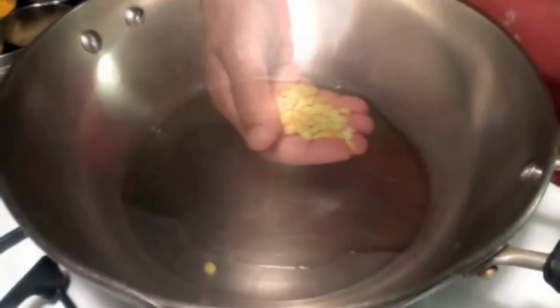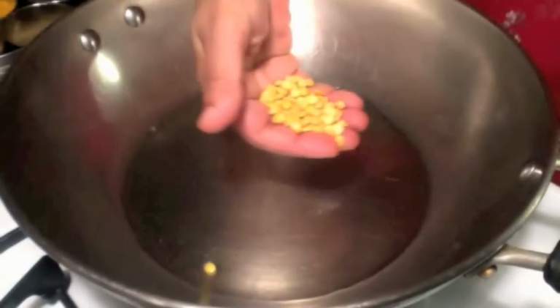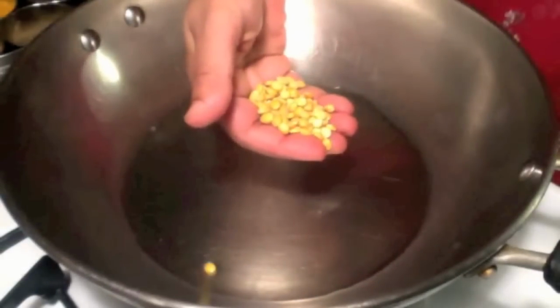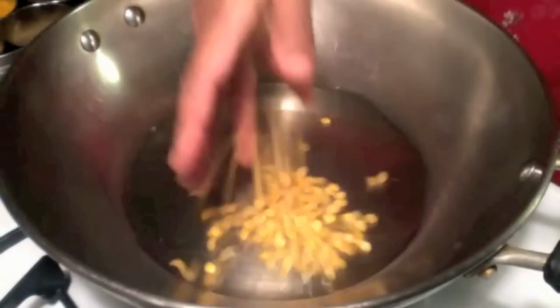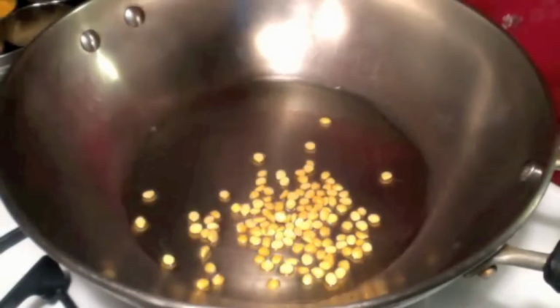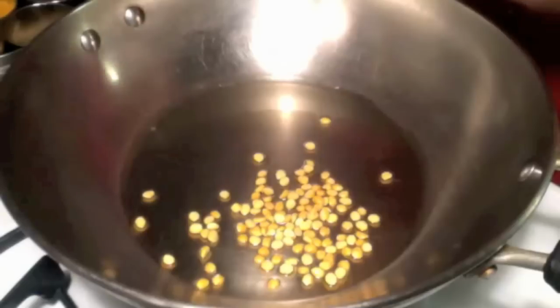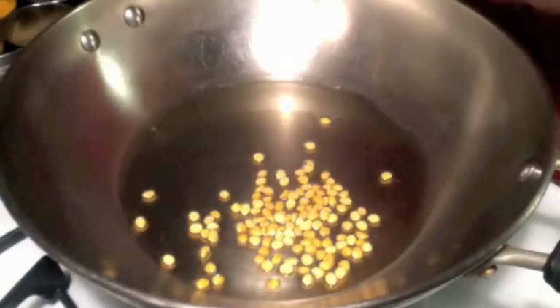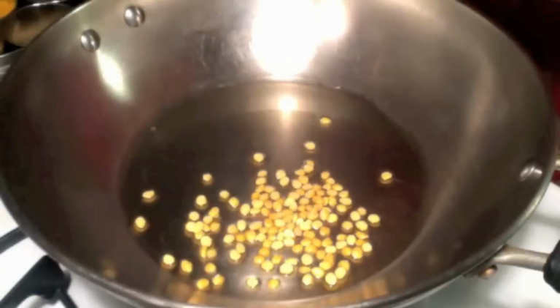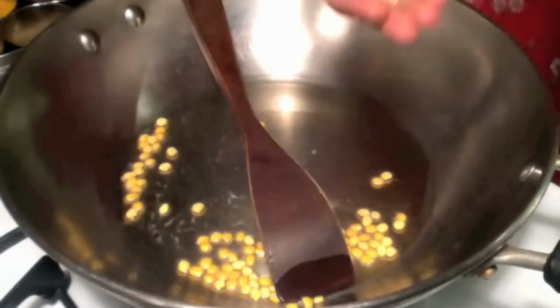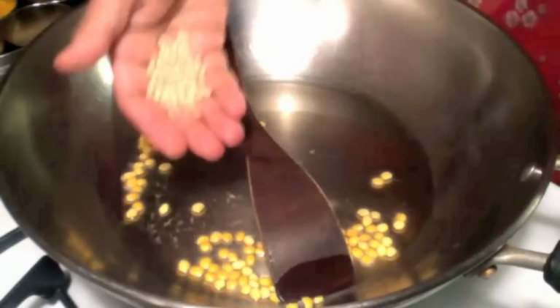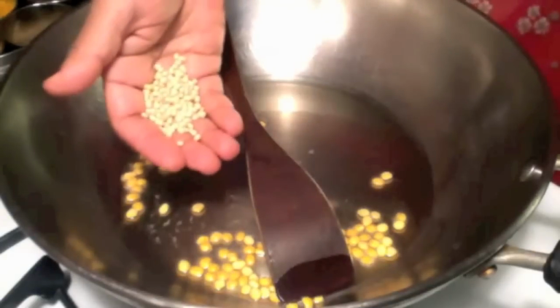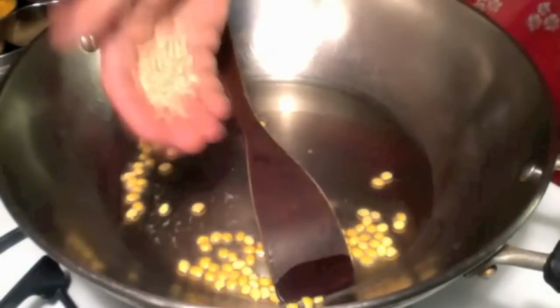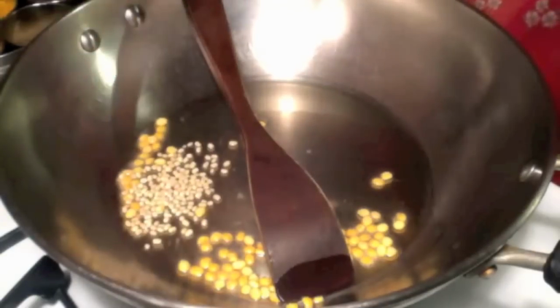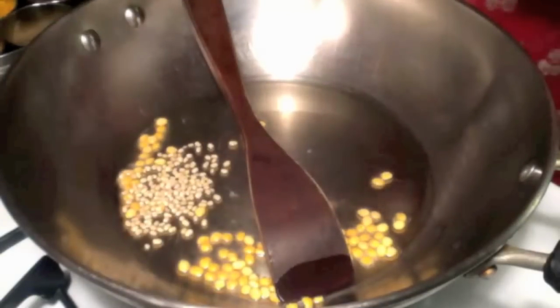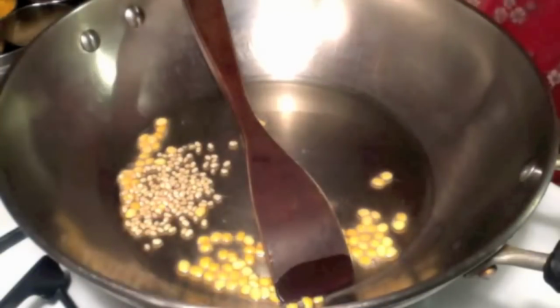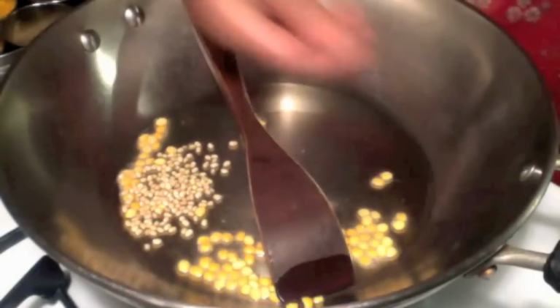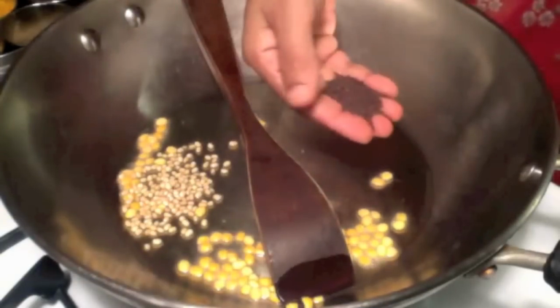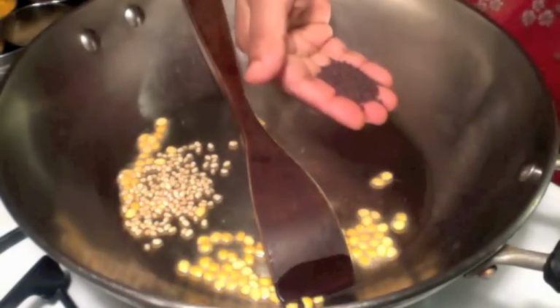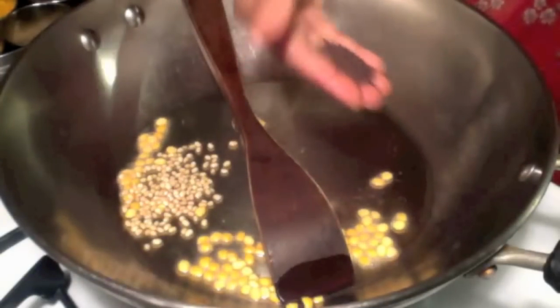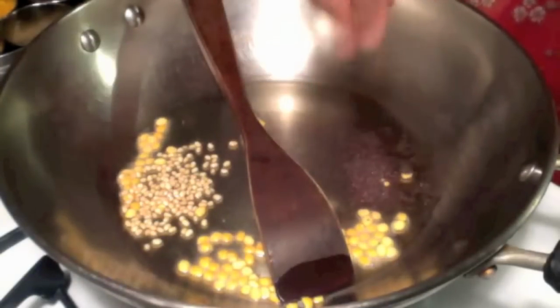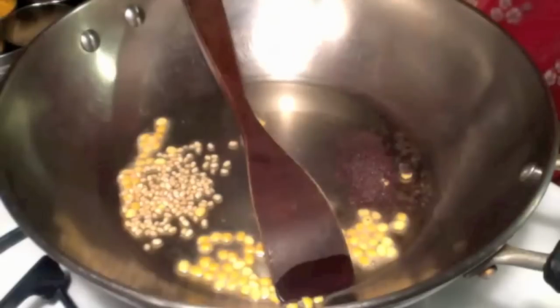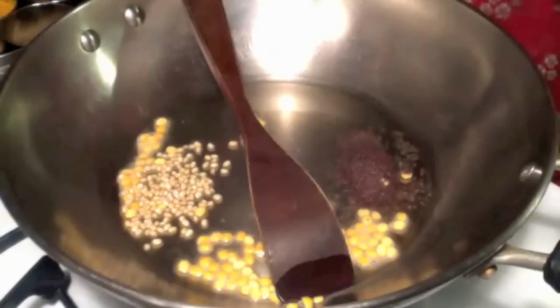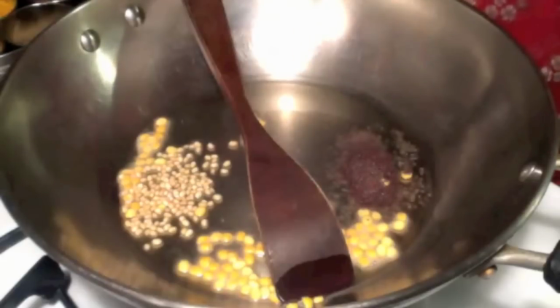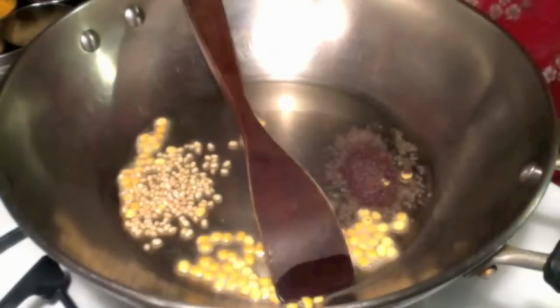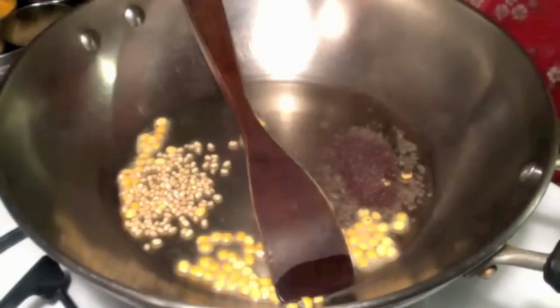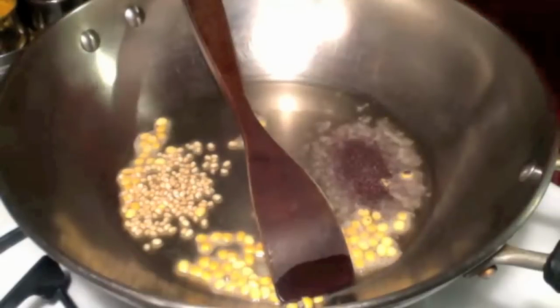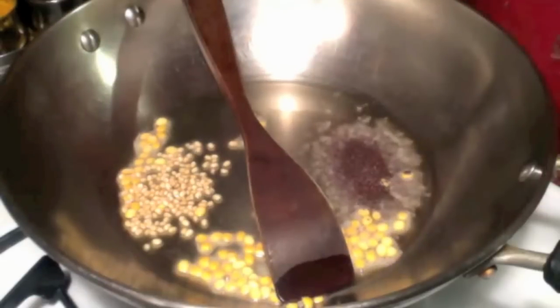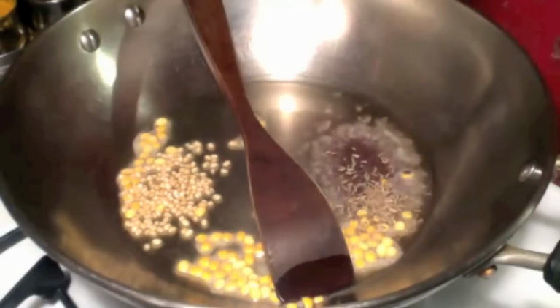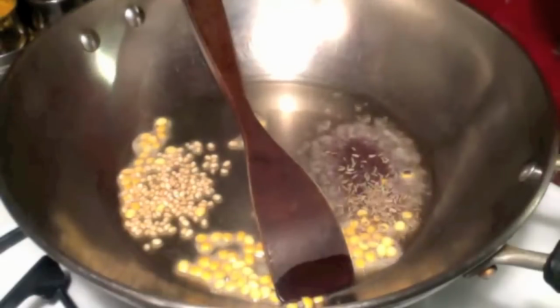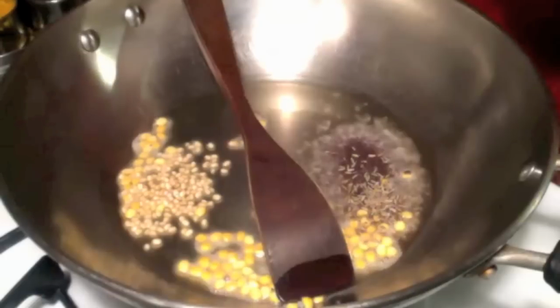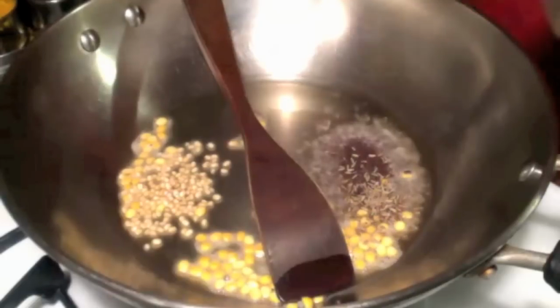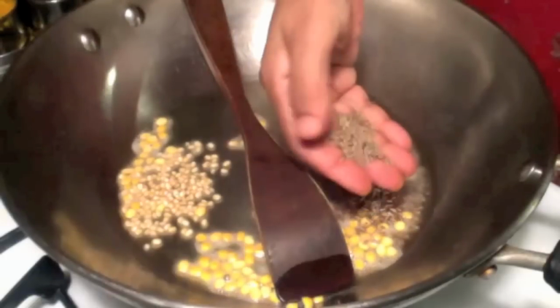Now the oil is hot. I am adding one tablespoon of chana dal, one tablespoon of urad dal, one teaspoon of mustard seeds, and one teaspoon of cumin seeds.